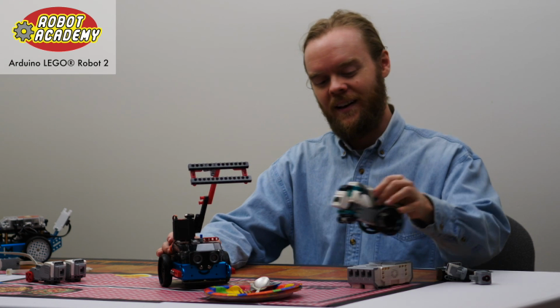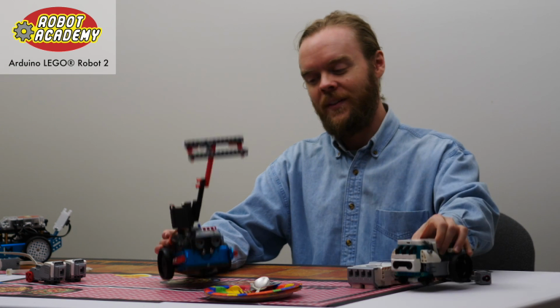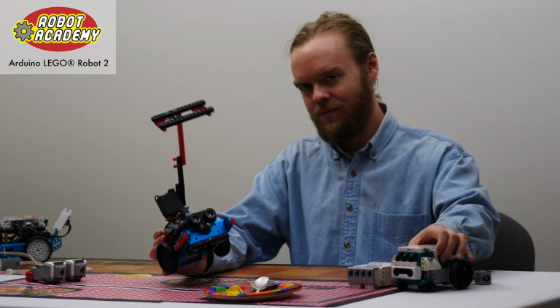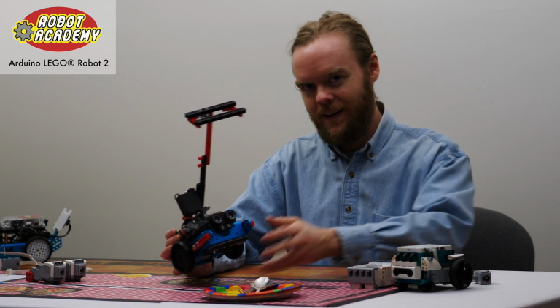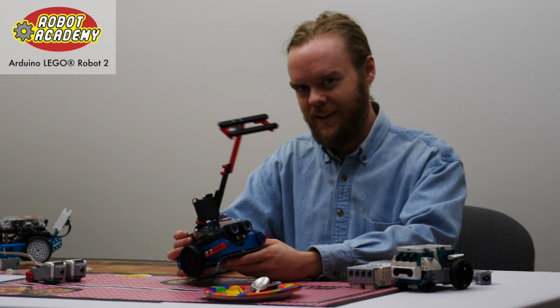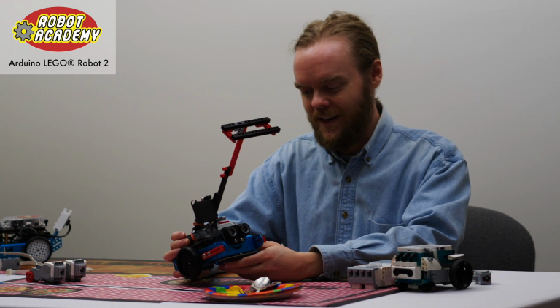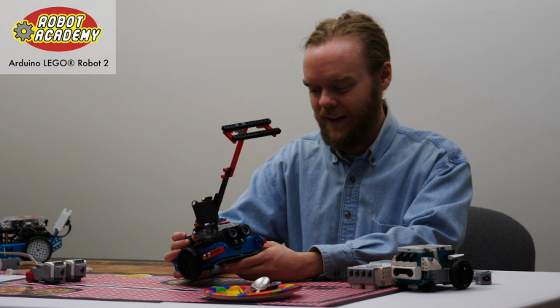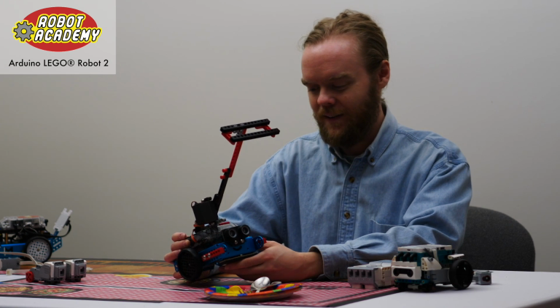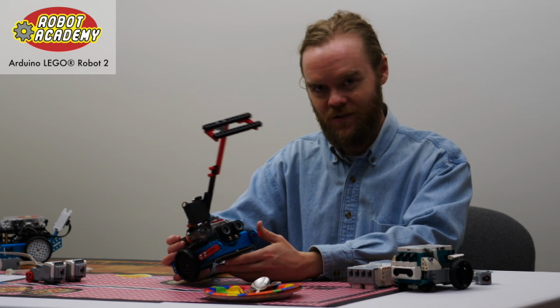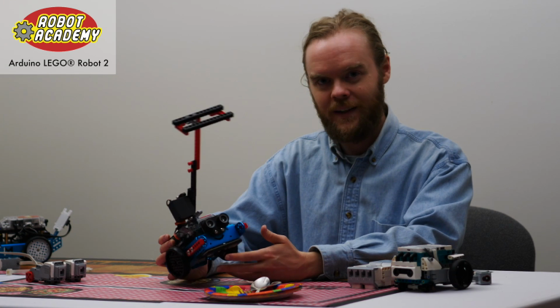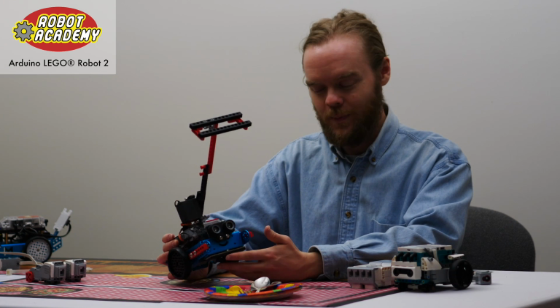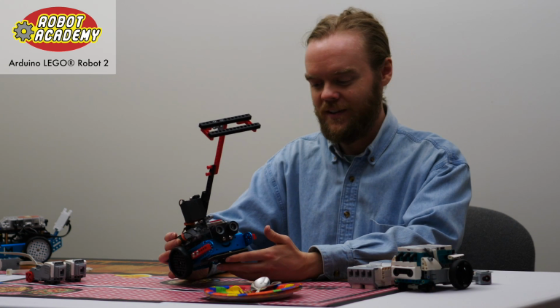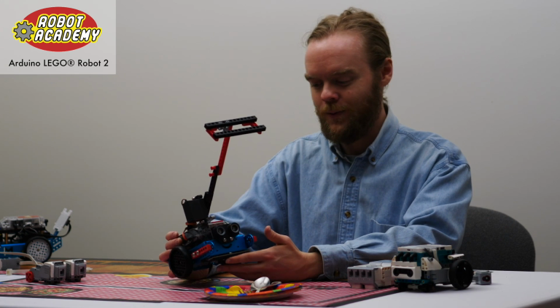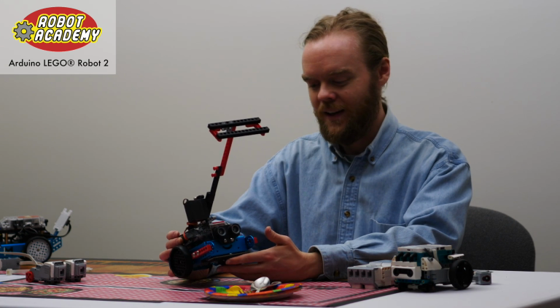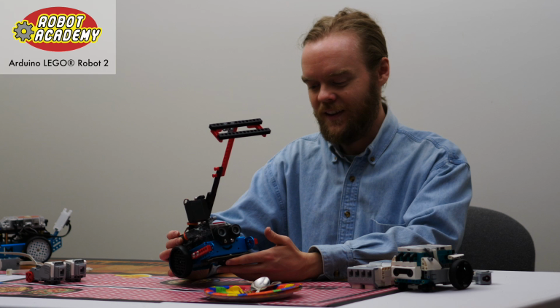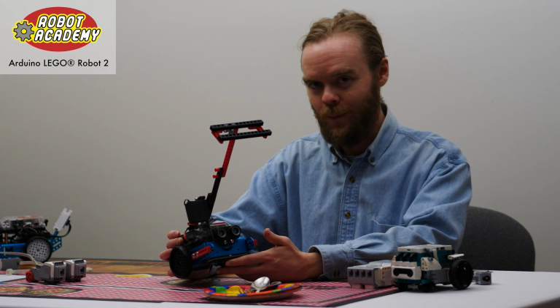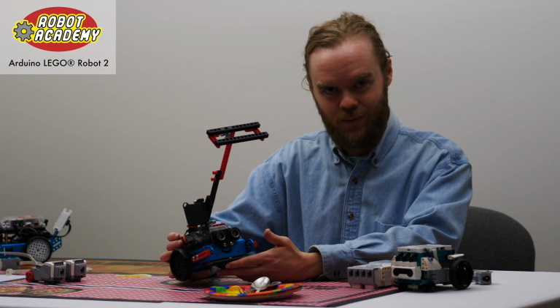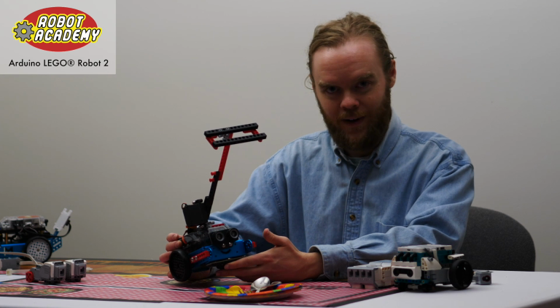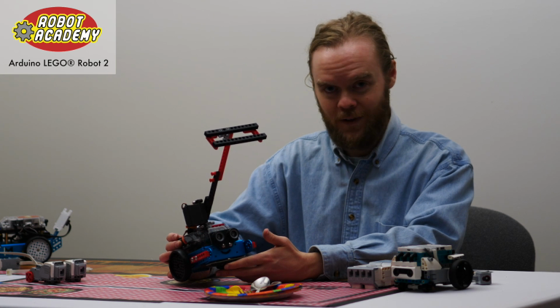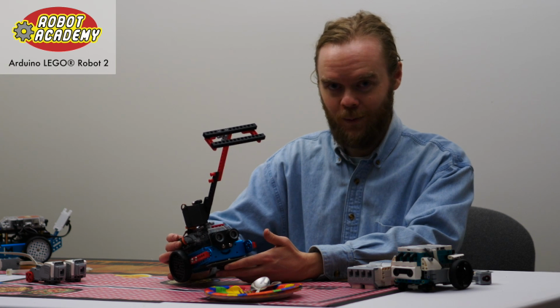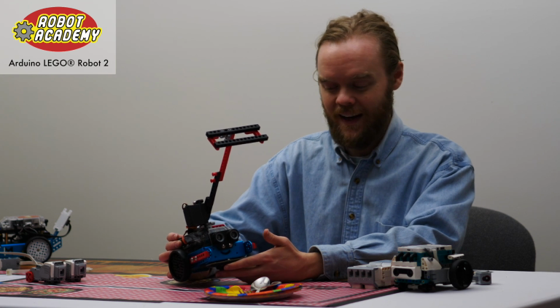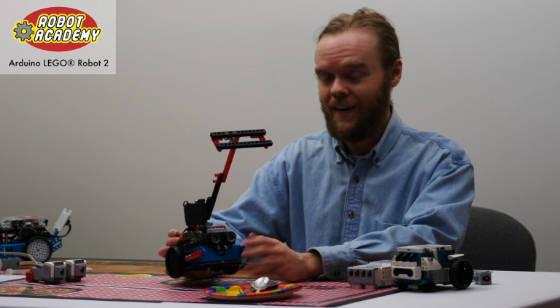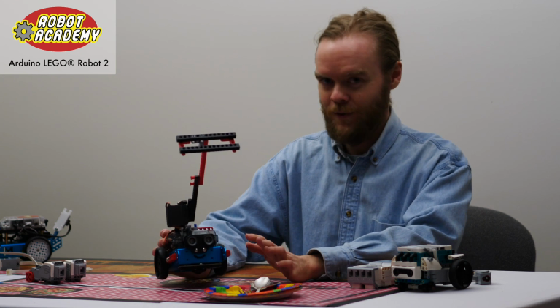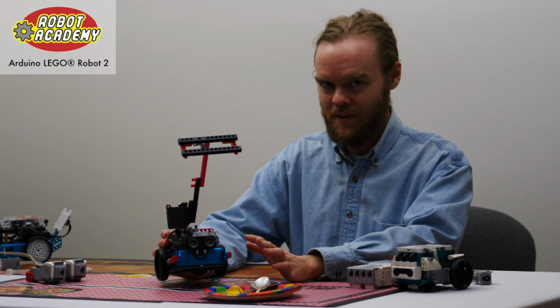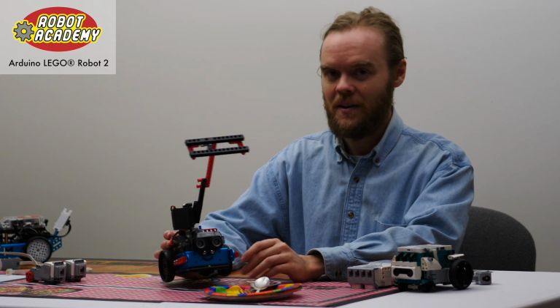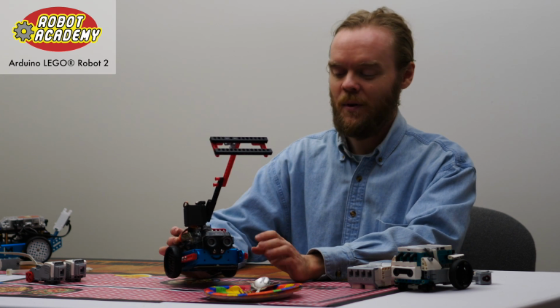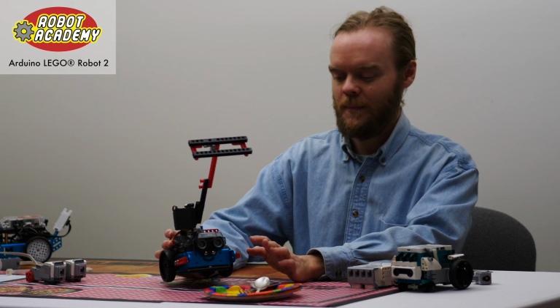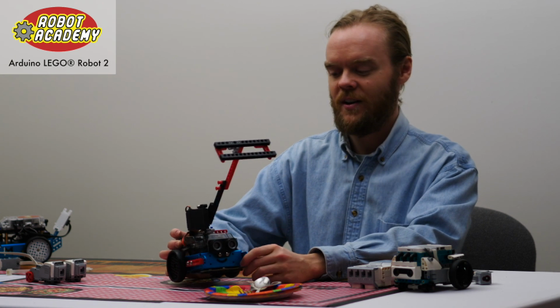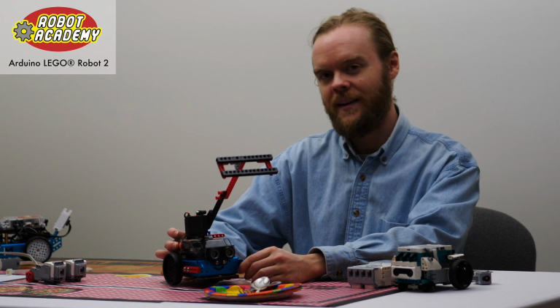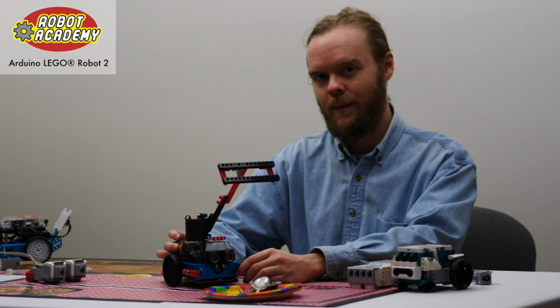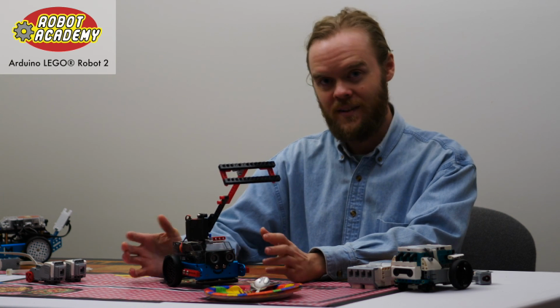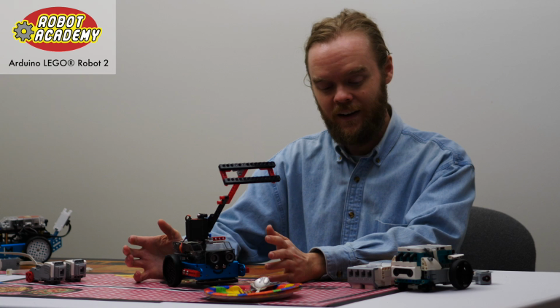But this robot is, in my professional opinion, superior to the LEGO Mindstorms robots that are available today for a few reasons. But first I'm going to start out by describing the similarities.